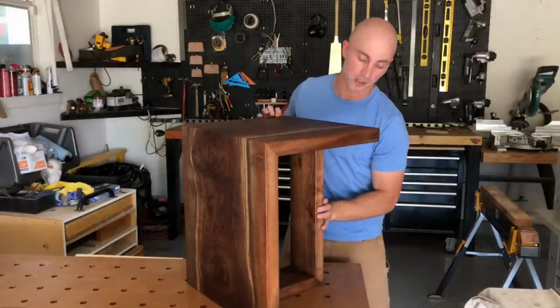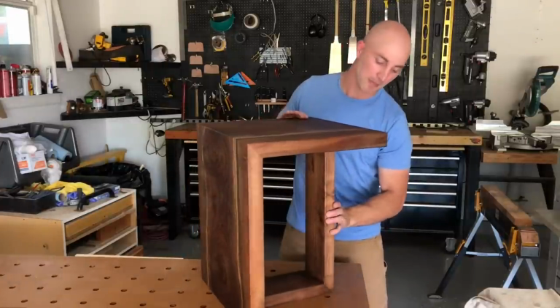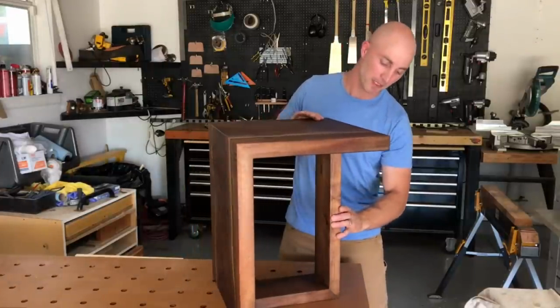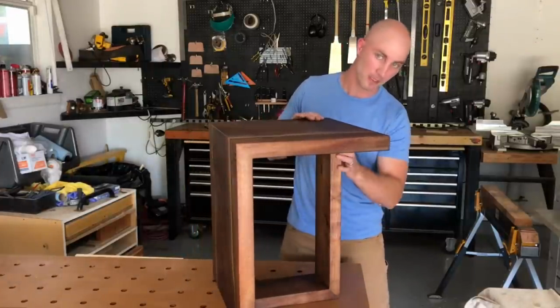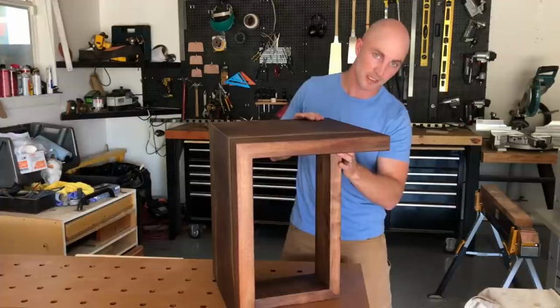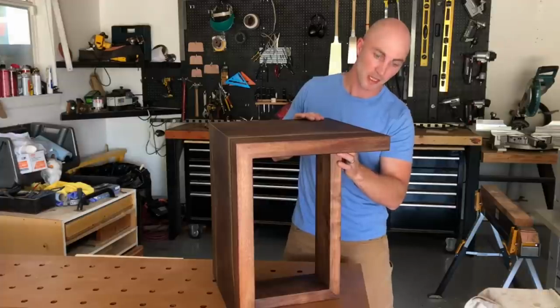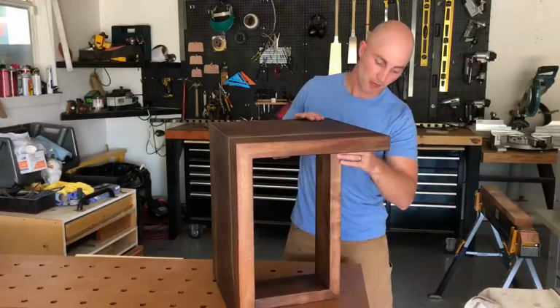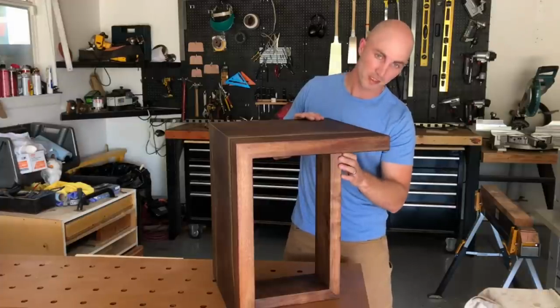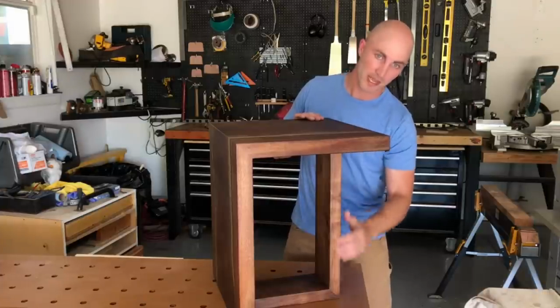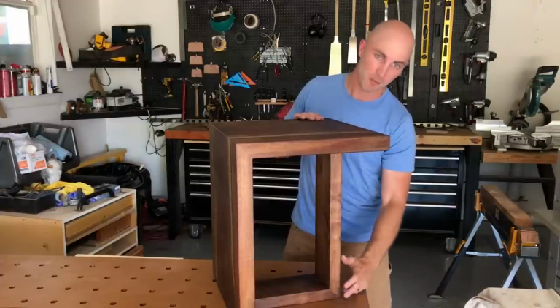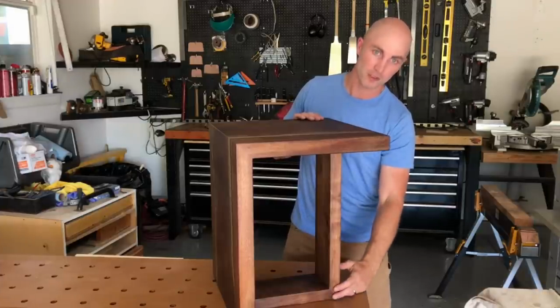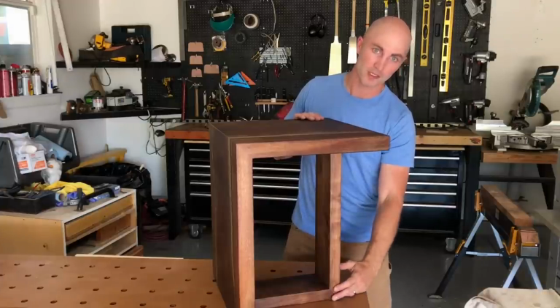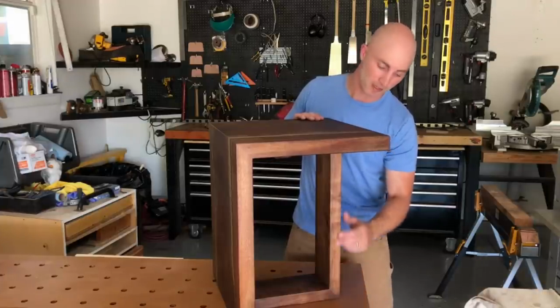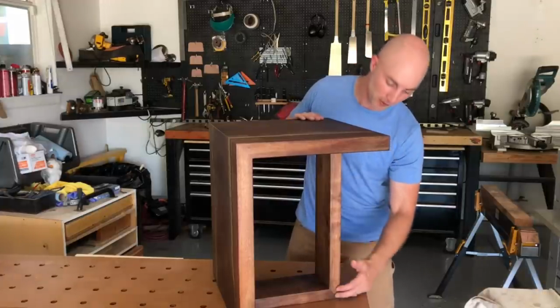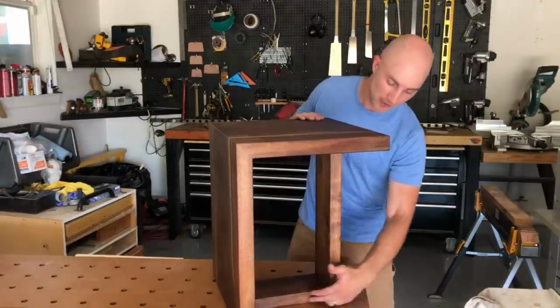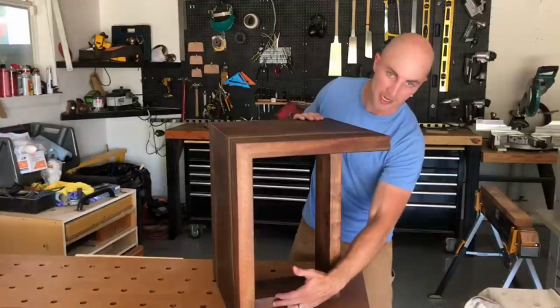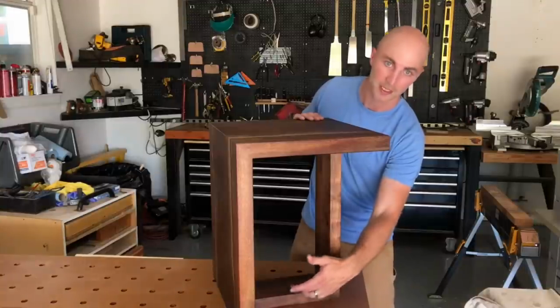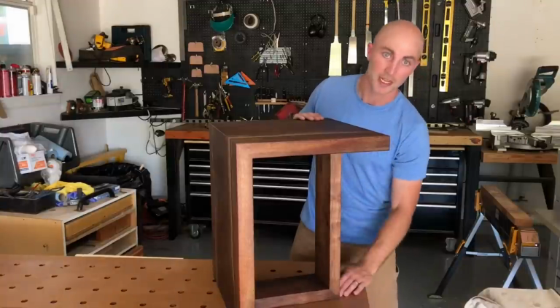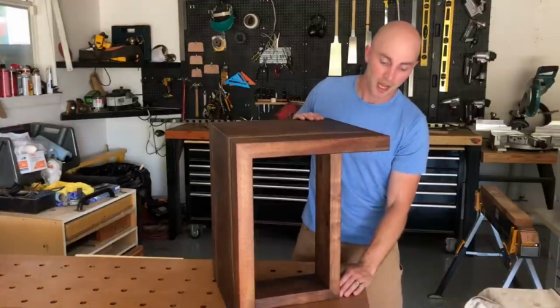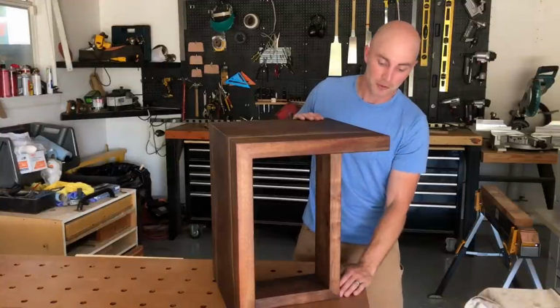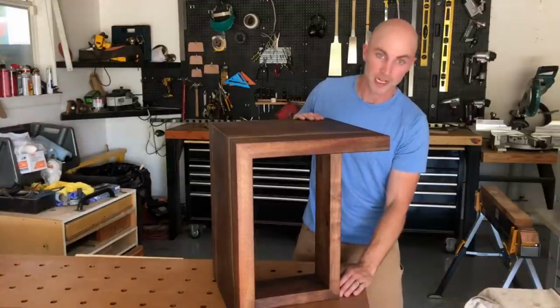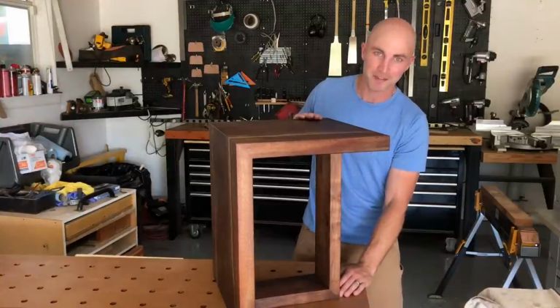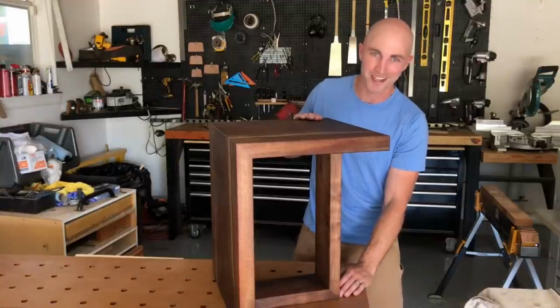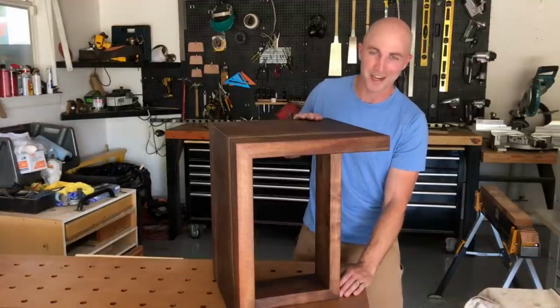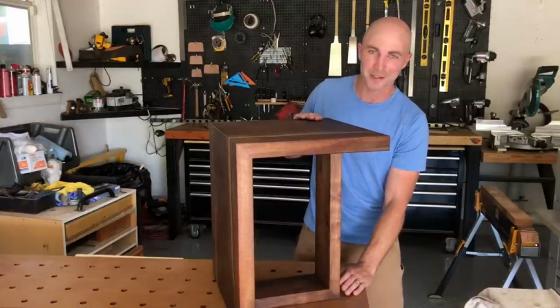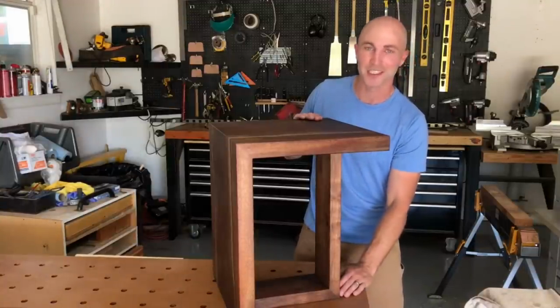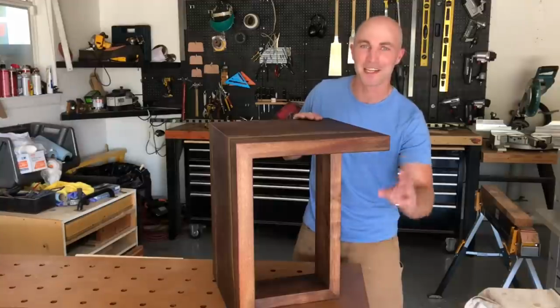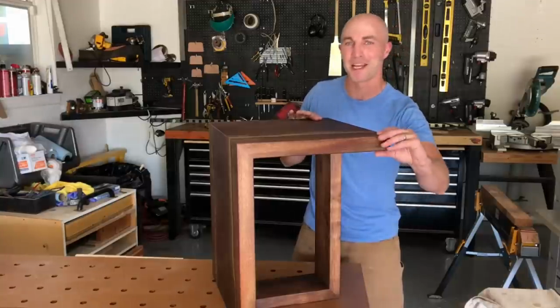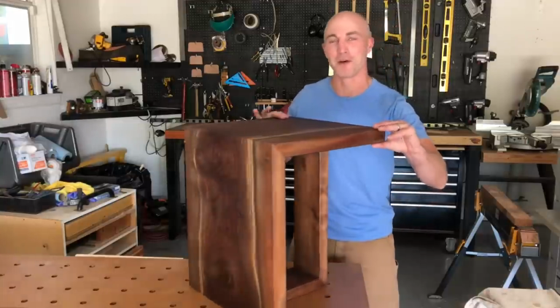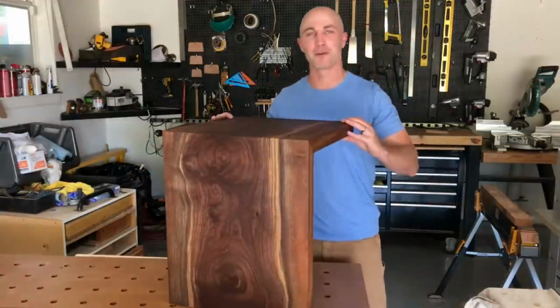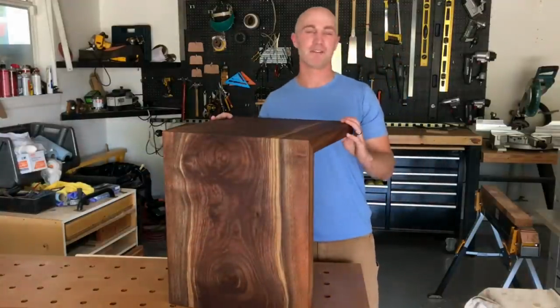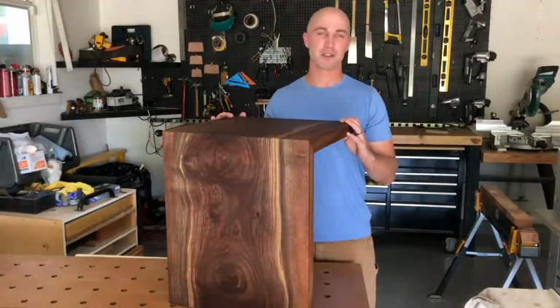What's a little unique about this one is we have a single leg in the back that we did a waterfall joint on as well, so the grain continues 90 degrees on the leg — which was actually my wife's idea. As it turns out she decided to keep this table, so this one isn't even getting sold.